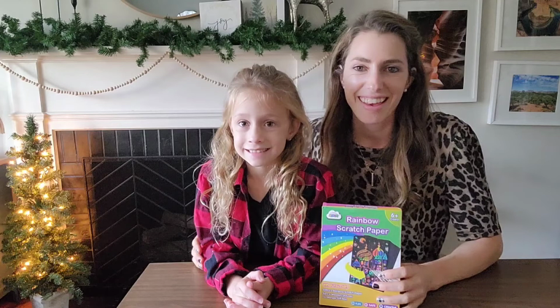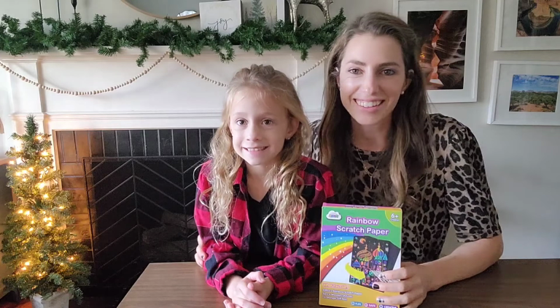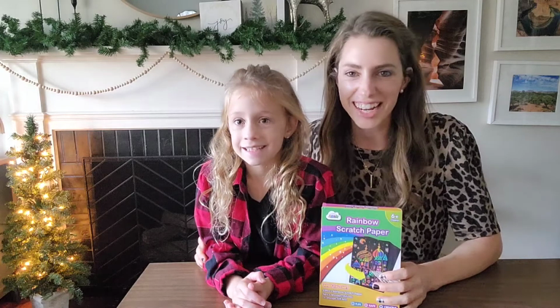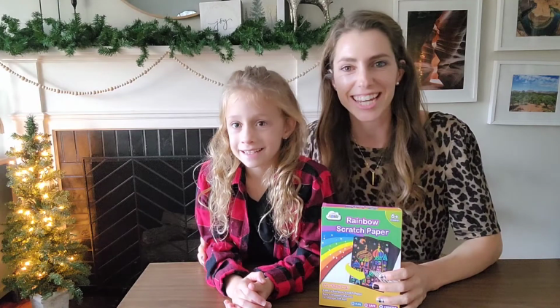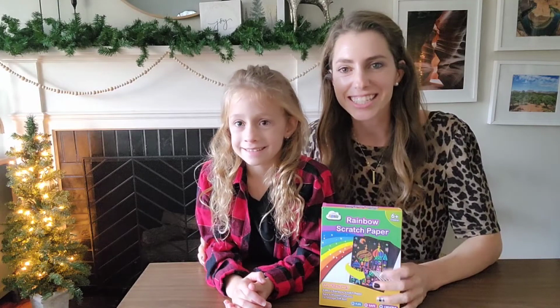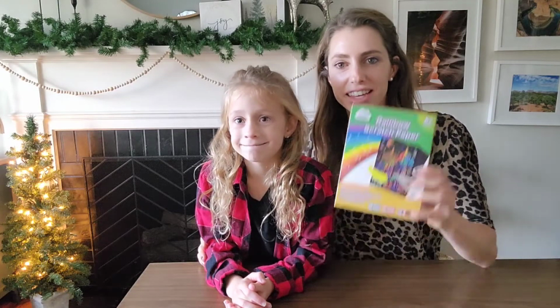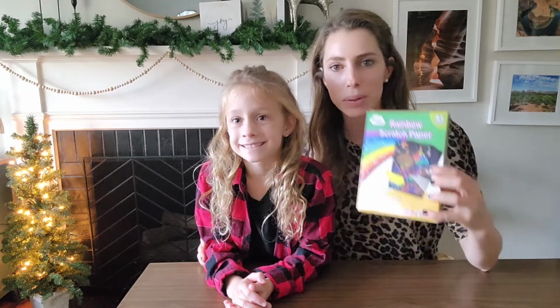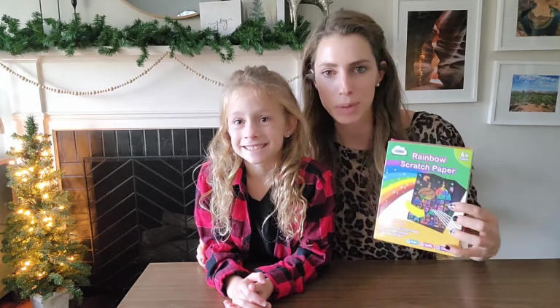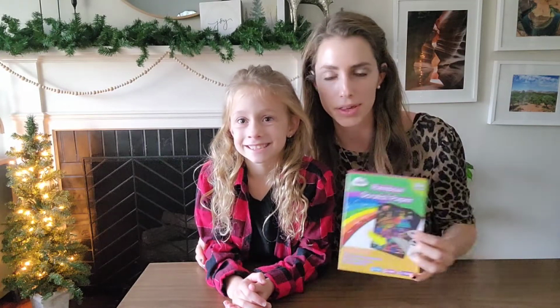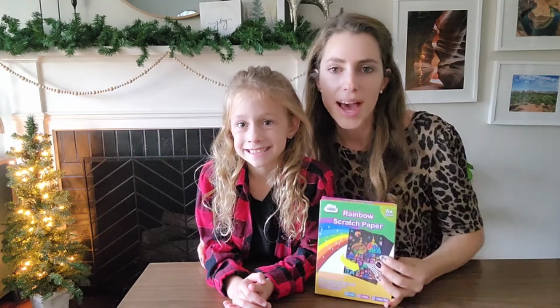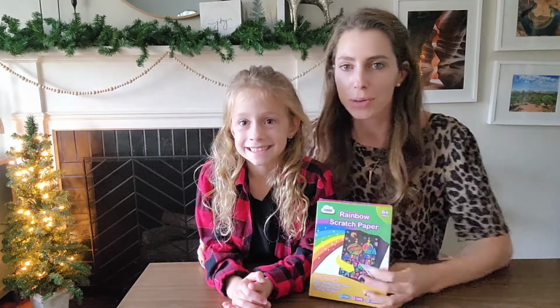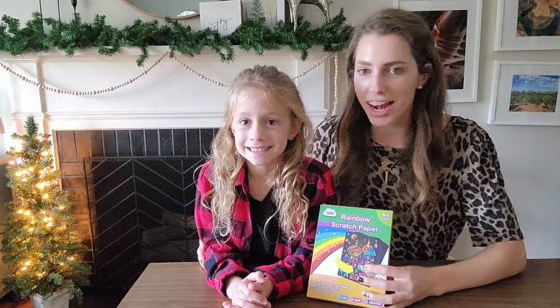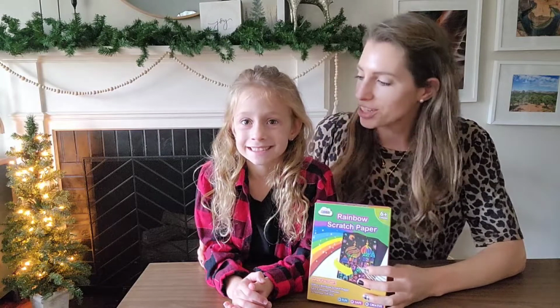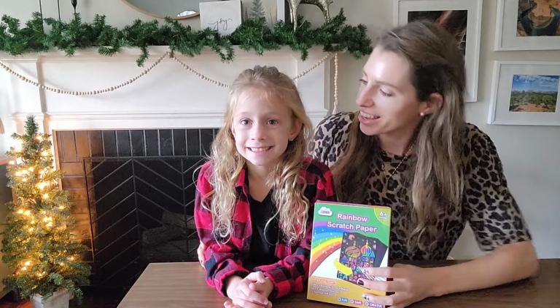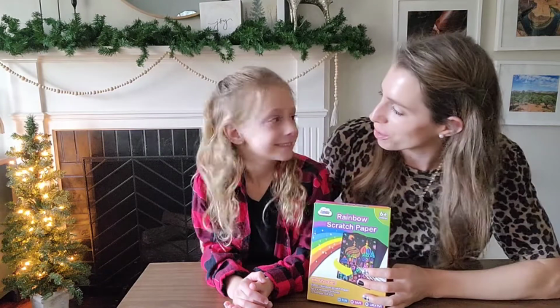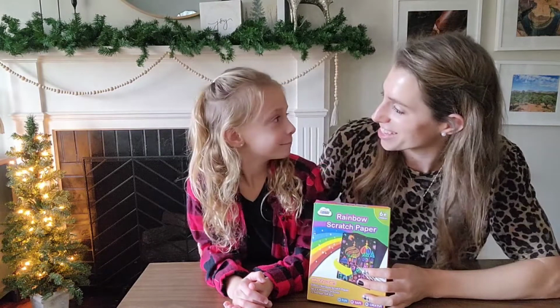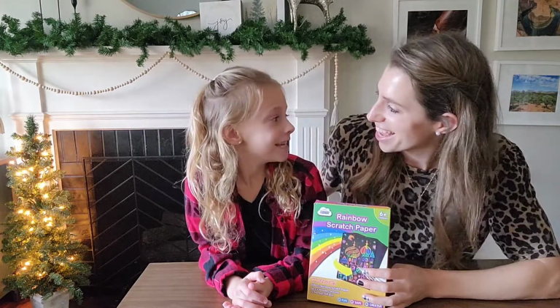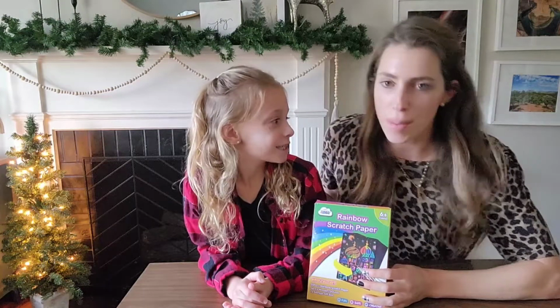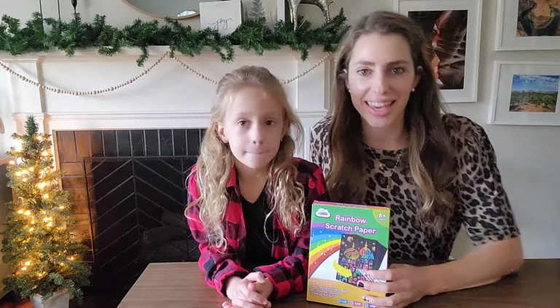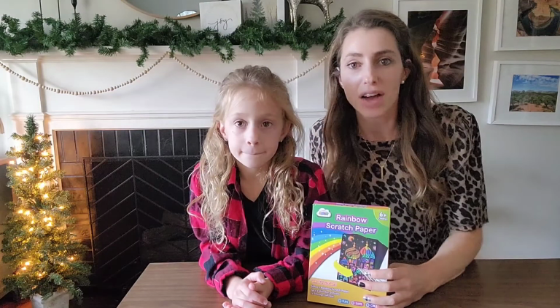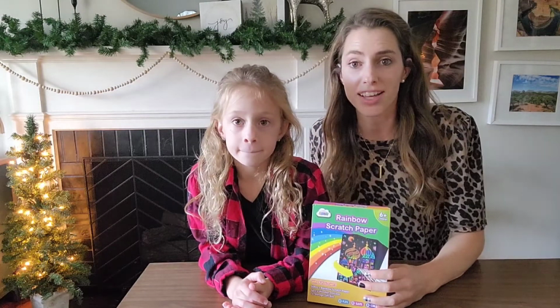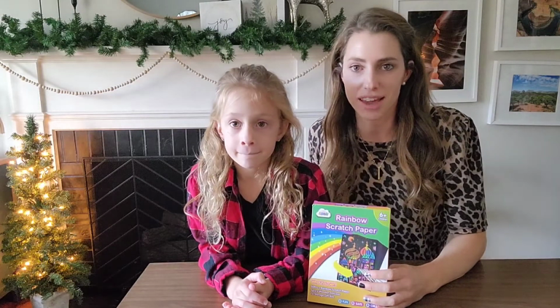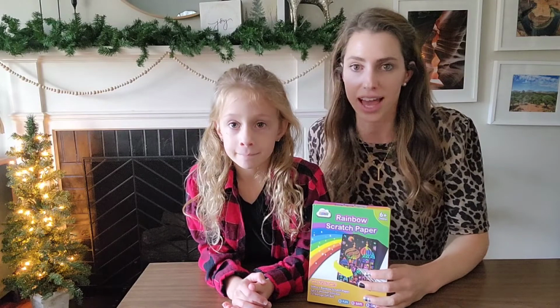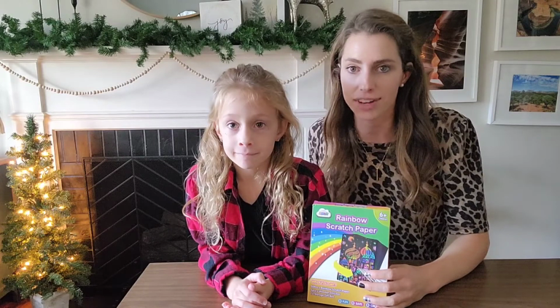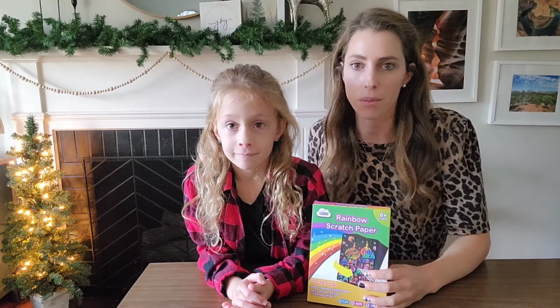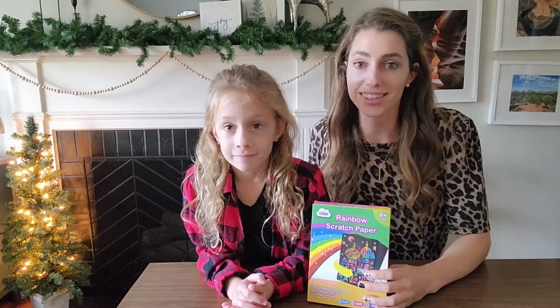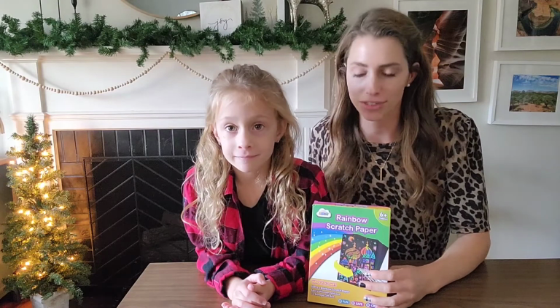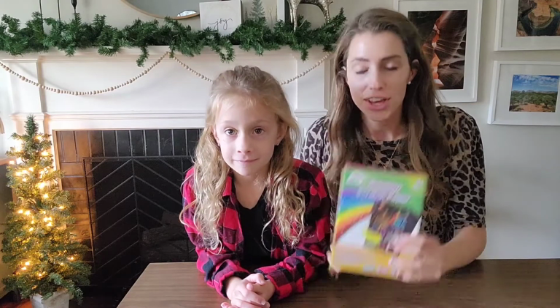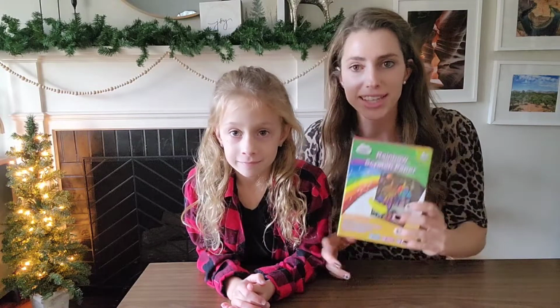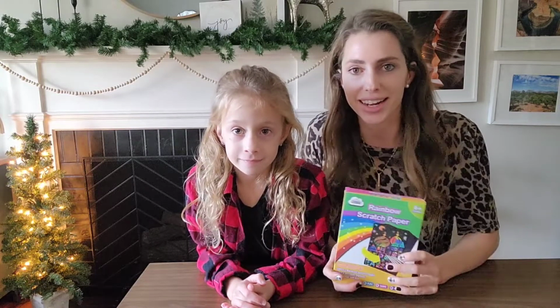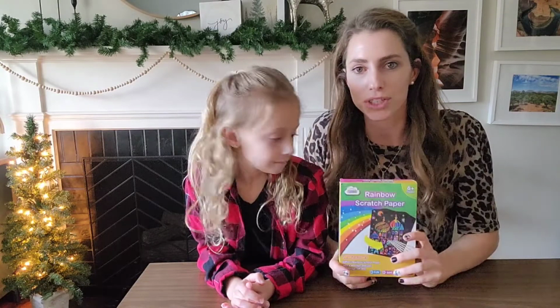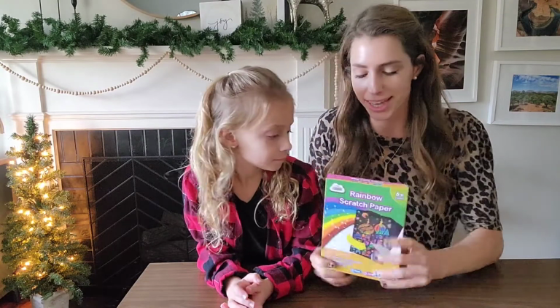Hello! I want to get on here today to share this rainbow scratch paper with you. We already got it out and tried it and it was super fun, wasn't it? Yes. My kids were using it for like a half an hour or more. They had so much fun. So let's go ahead and get it out and we'll show you what's inside.